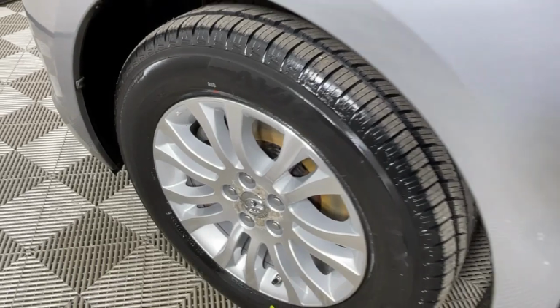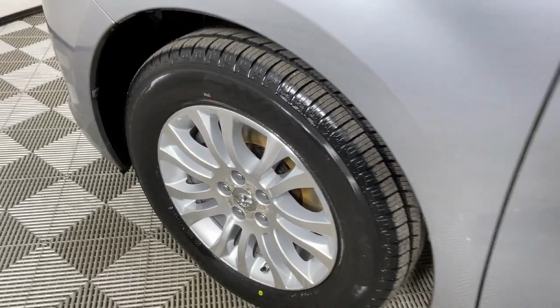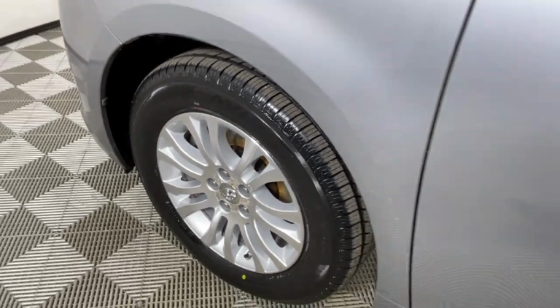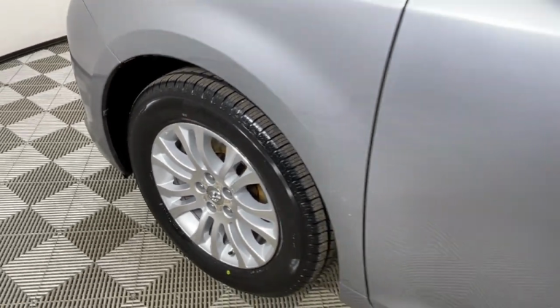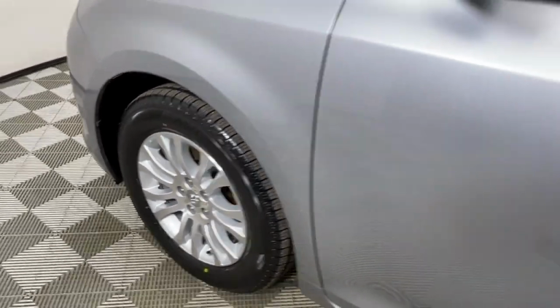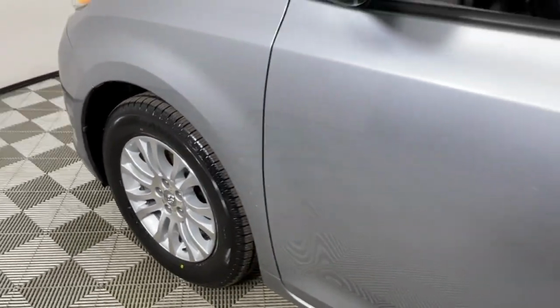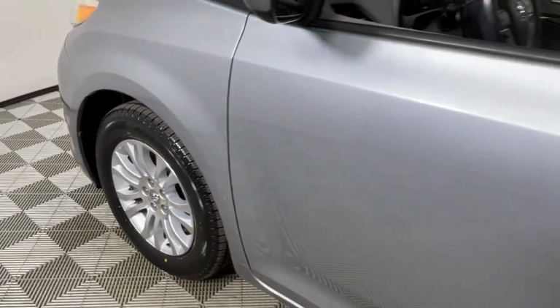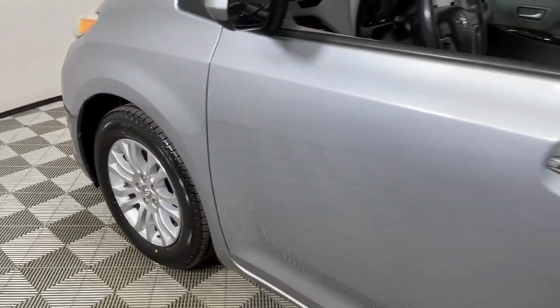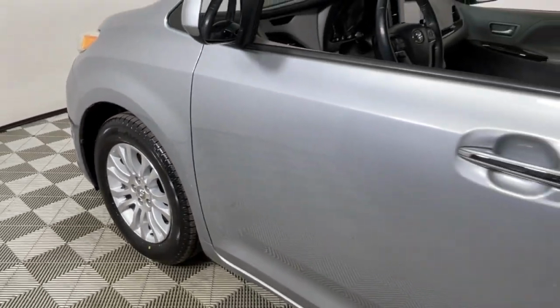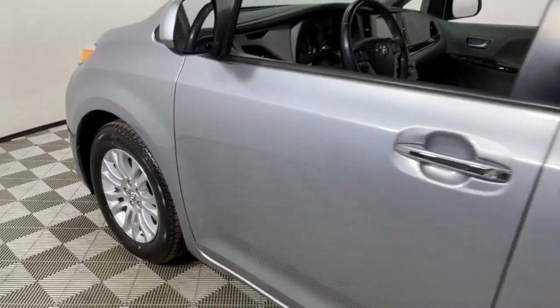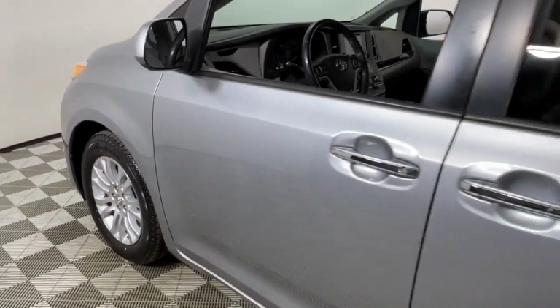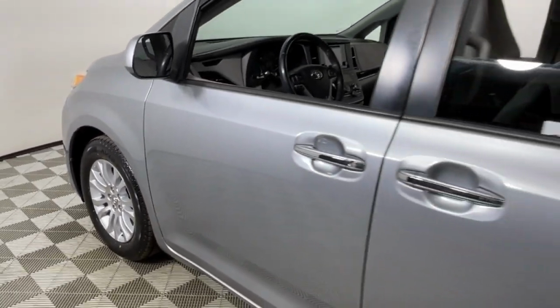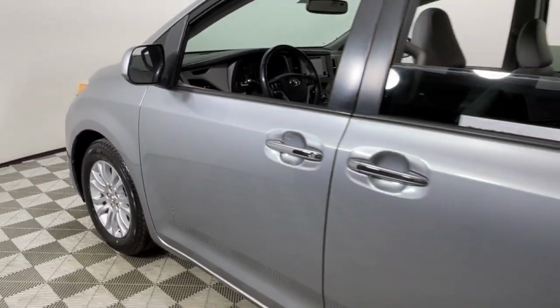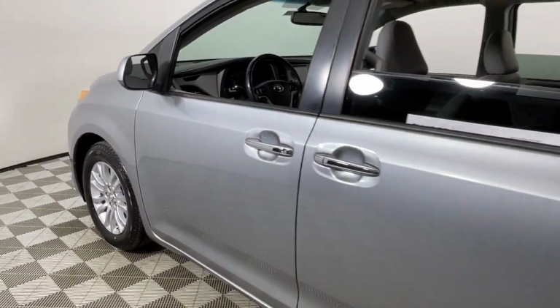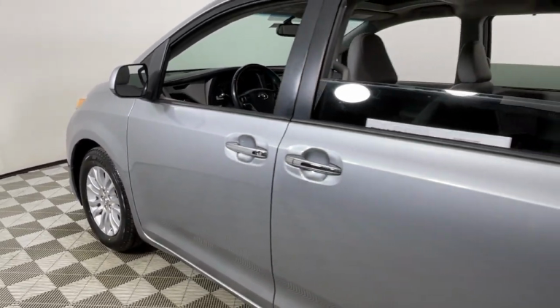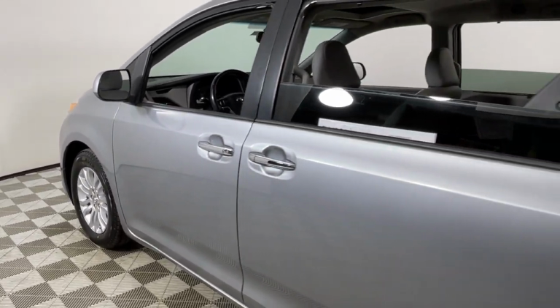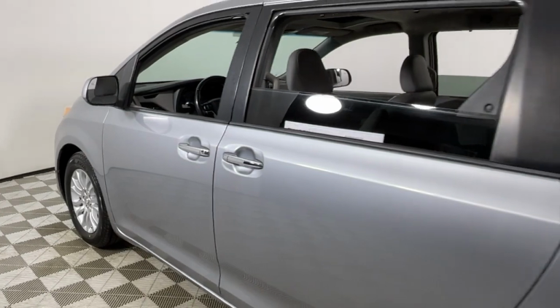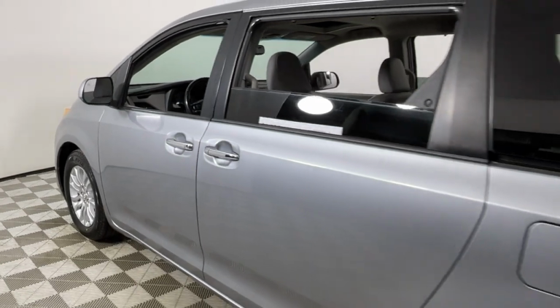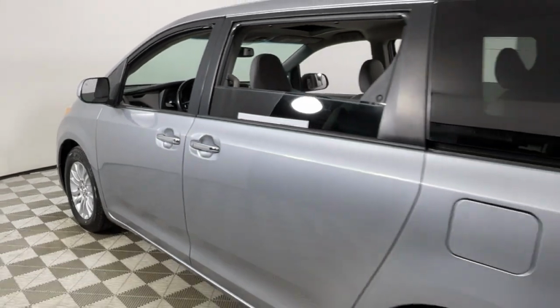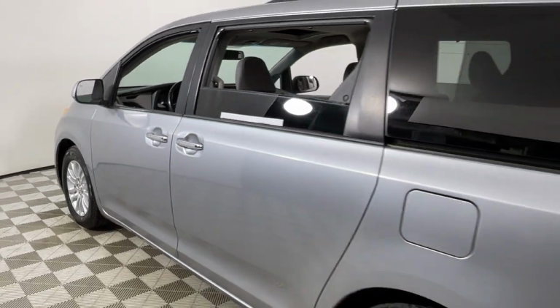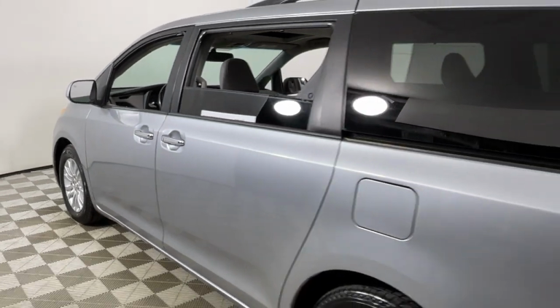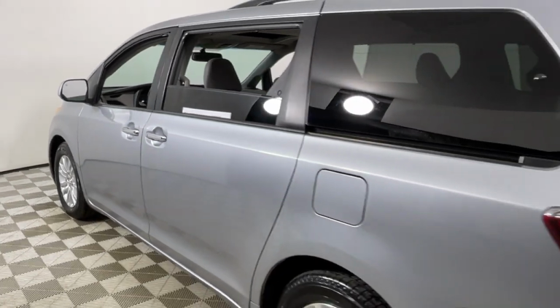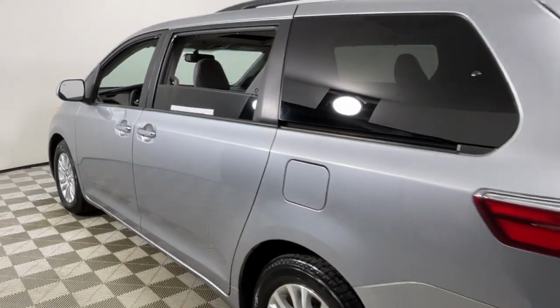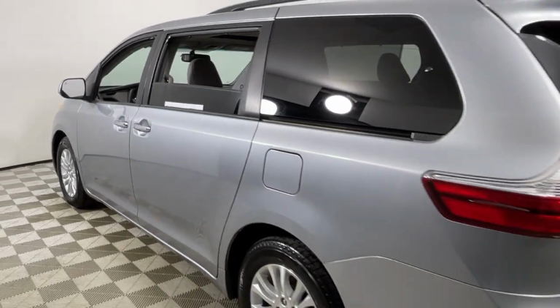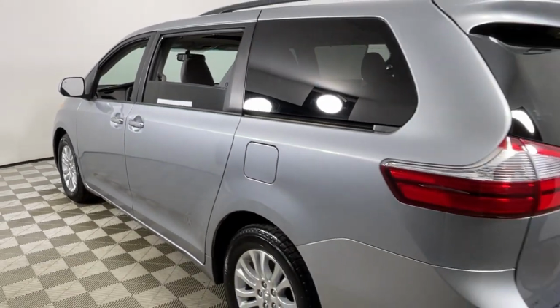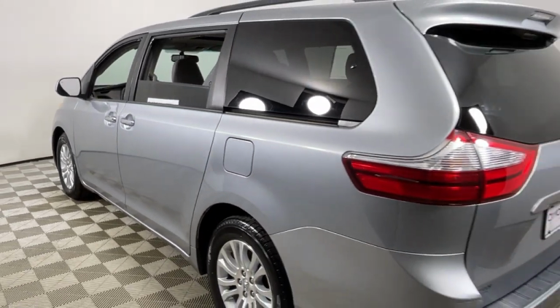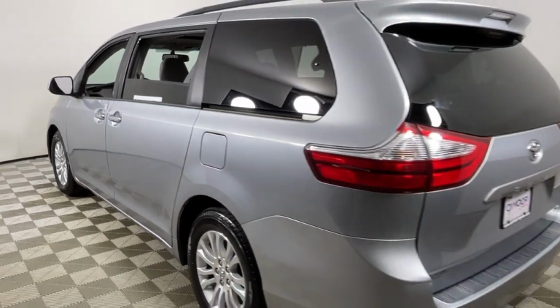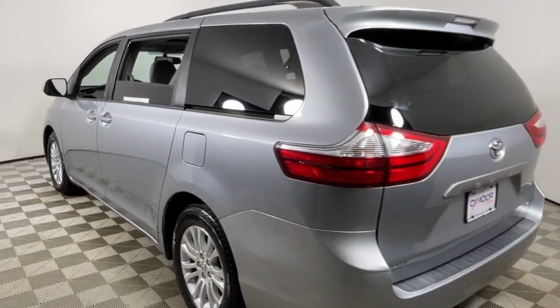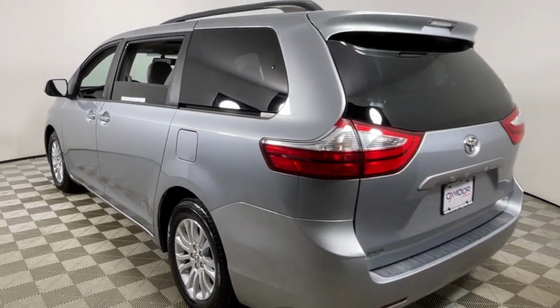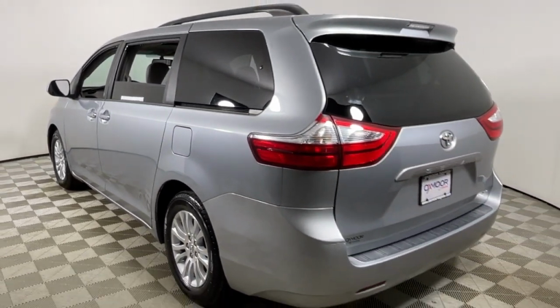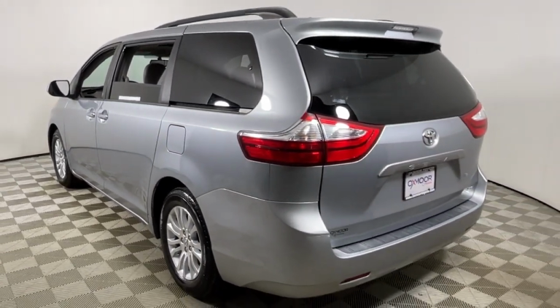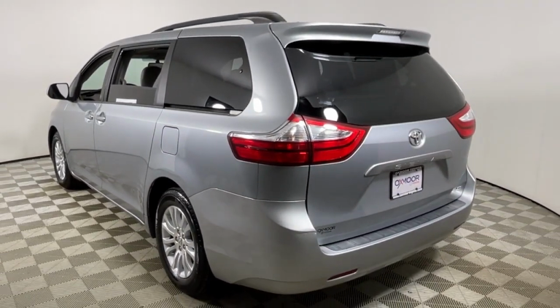Here is a wonderful 2017 Toyota Sienna. With less than 150,000 miles on the odometer, this vehicle stands out from the rest.